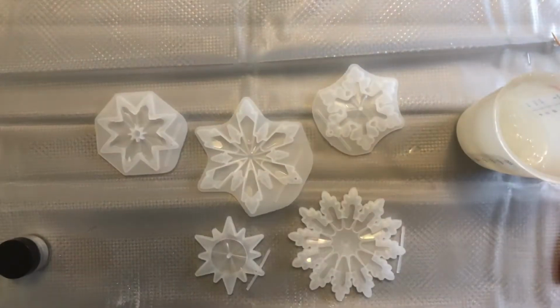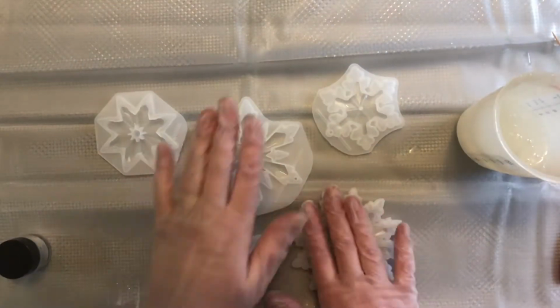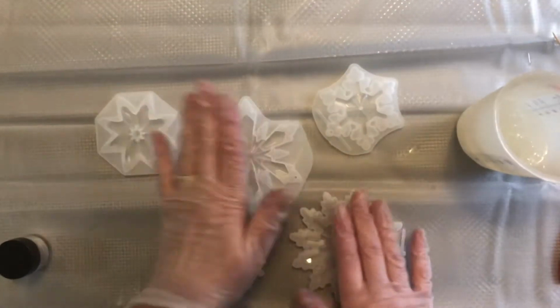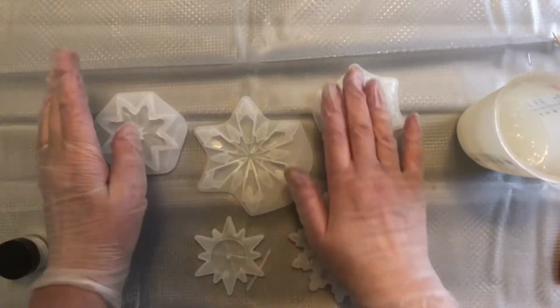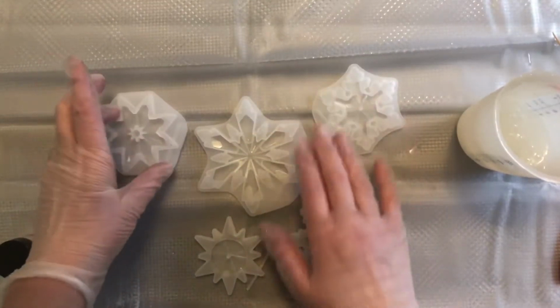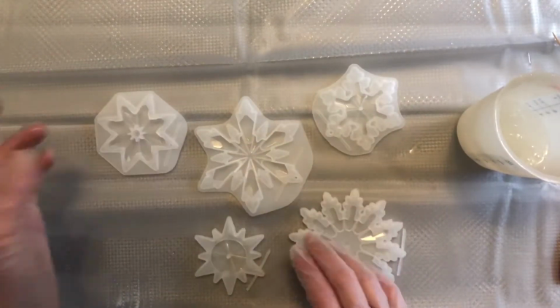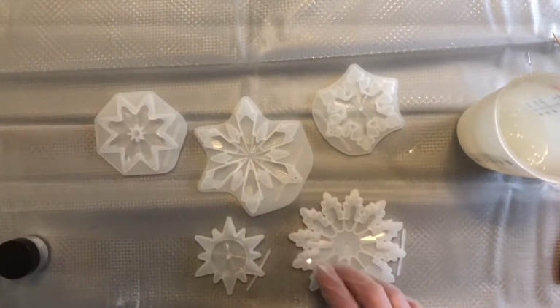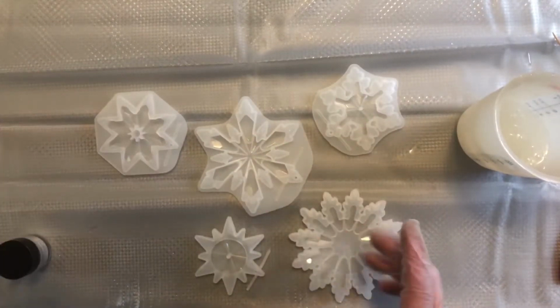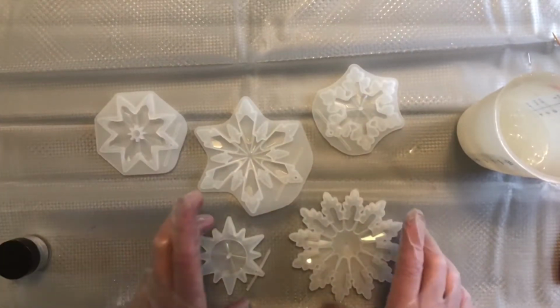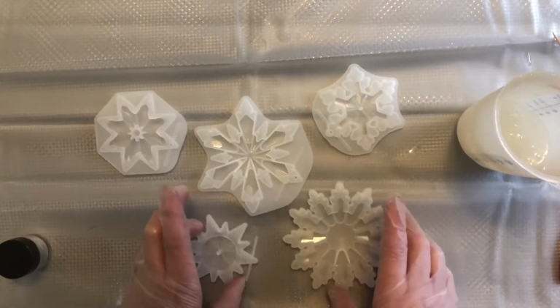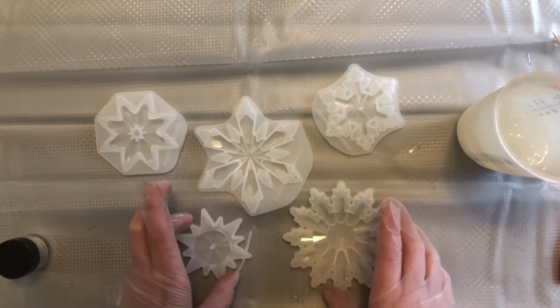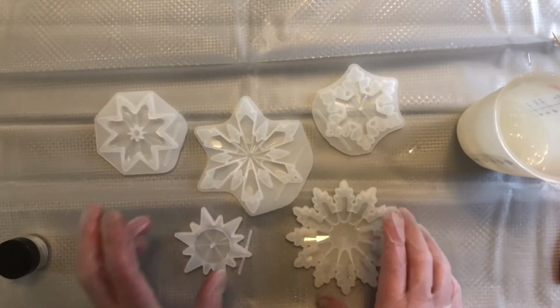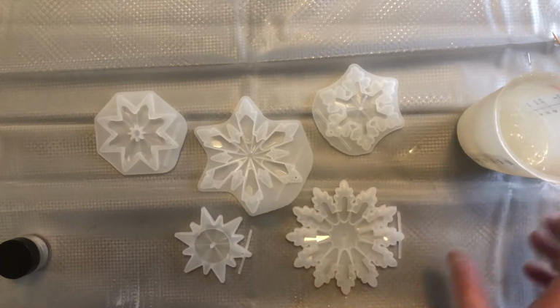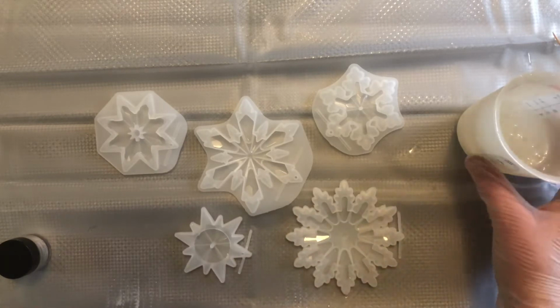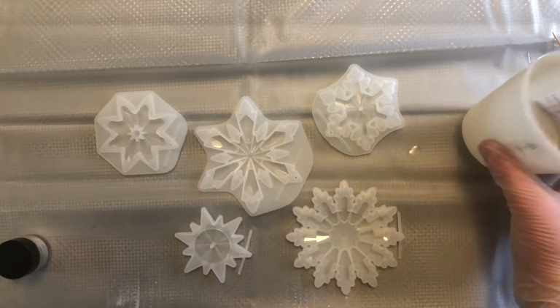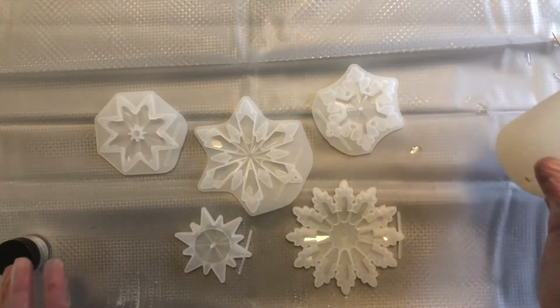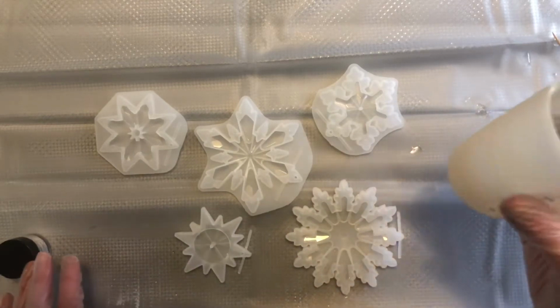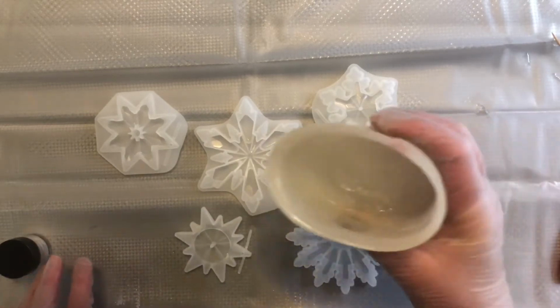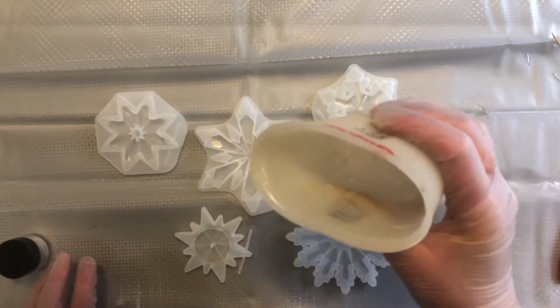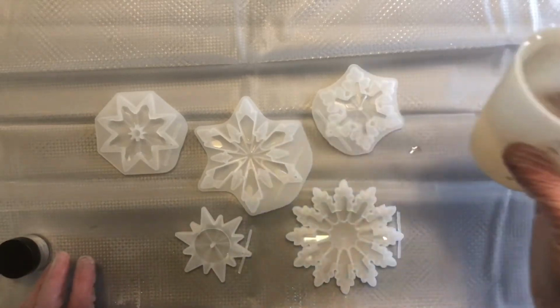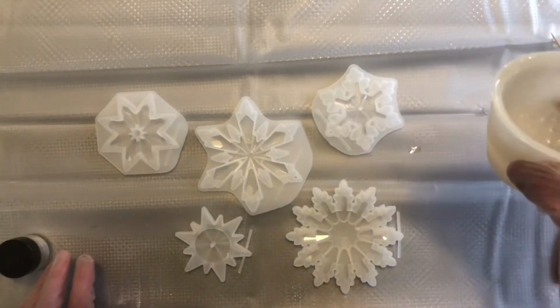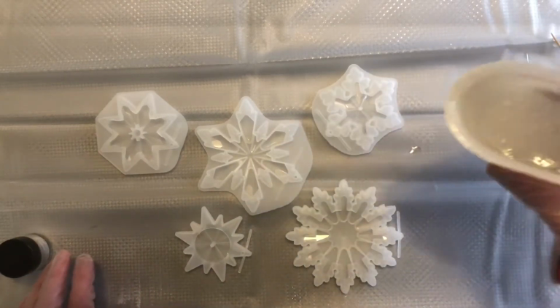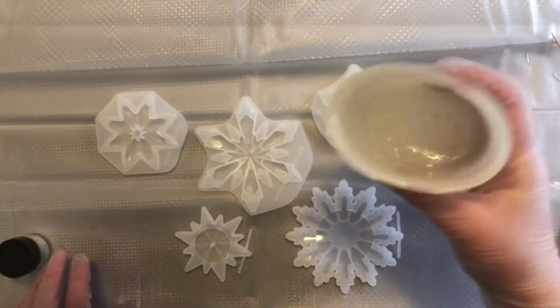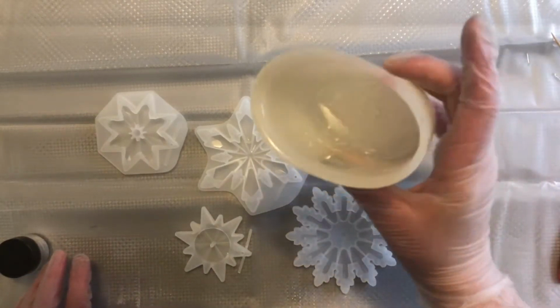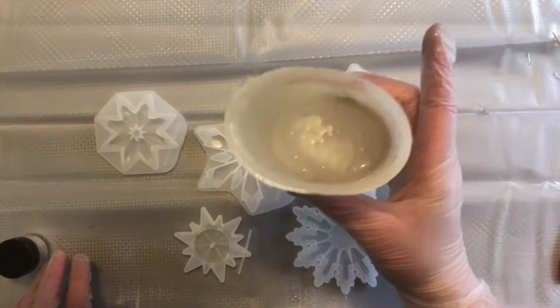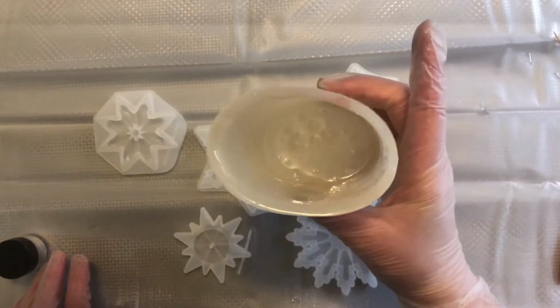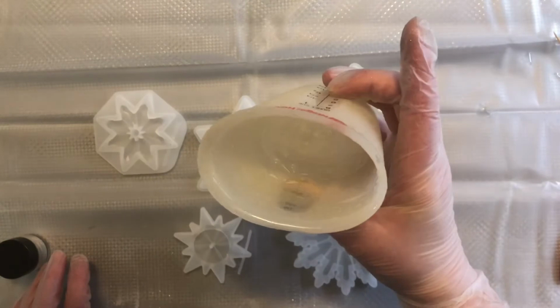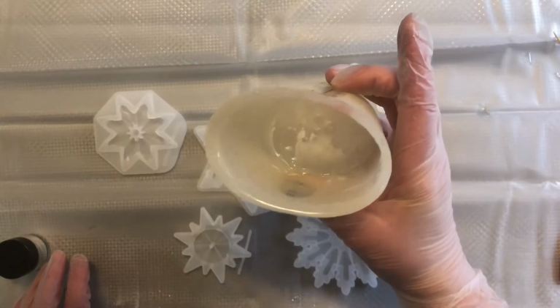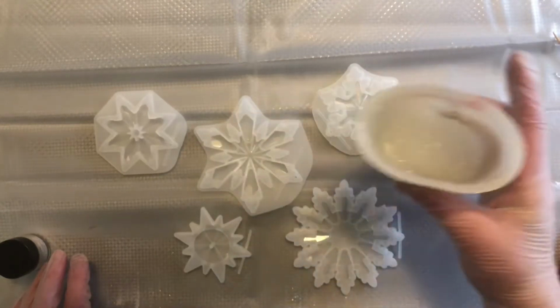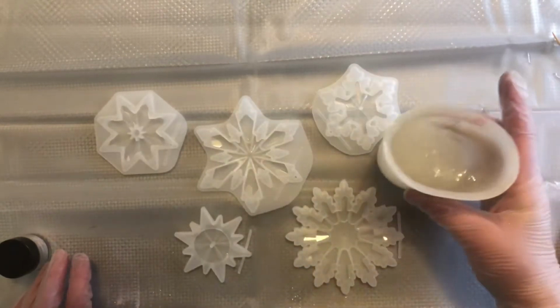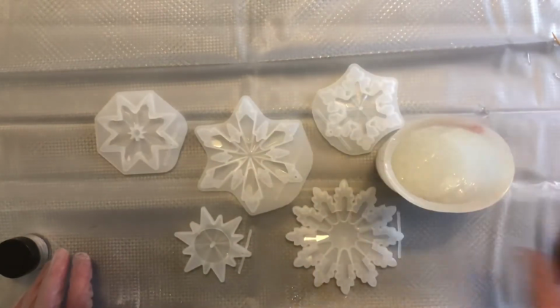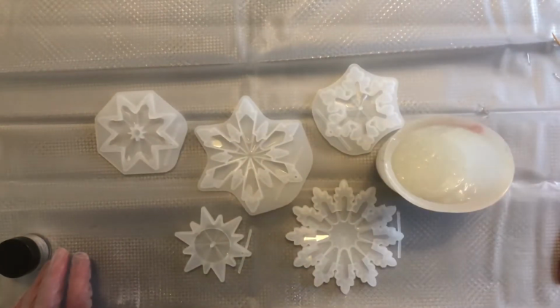I saw these molds on AliExpress and I thought they were absolutely adorable so I had to get them. They just came so I'm going to try them. I've got some resin here mixed up.